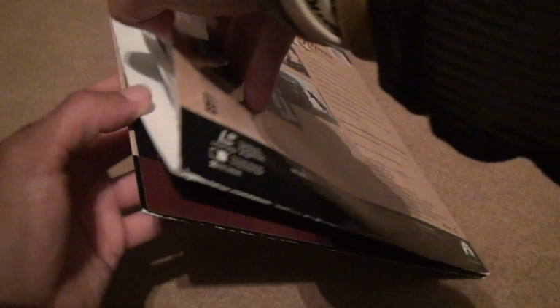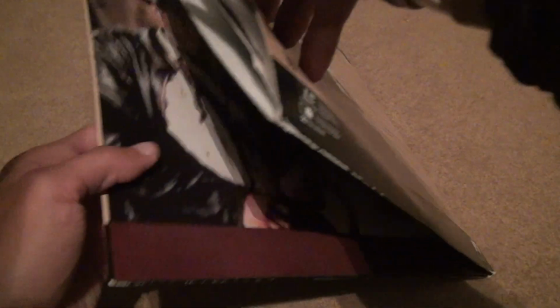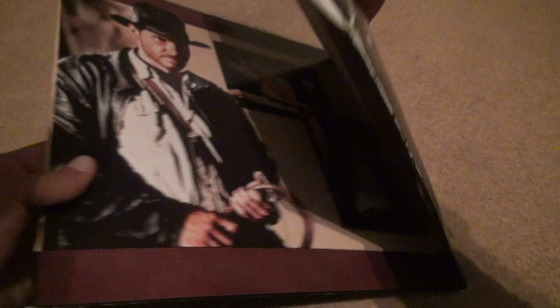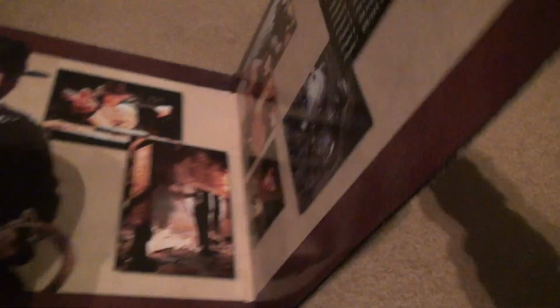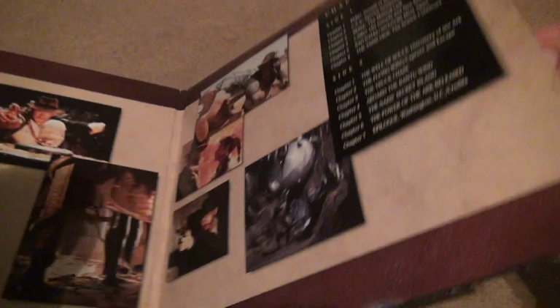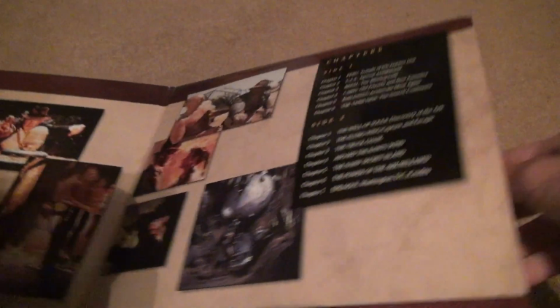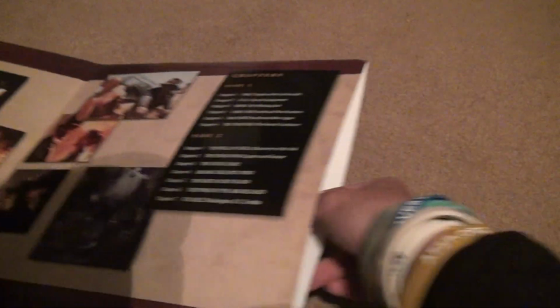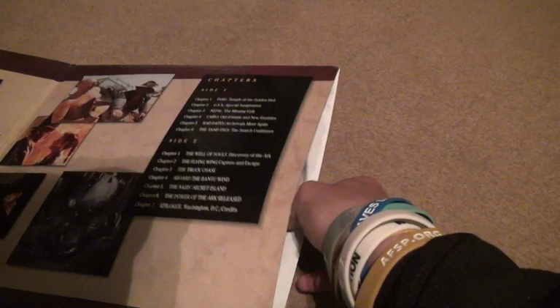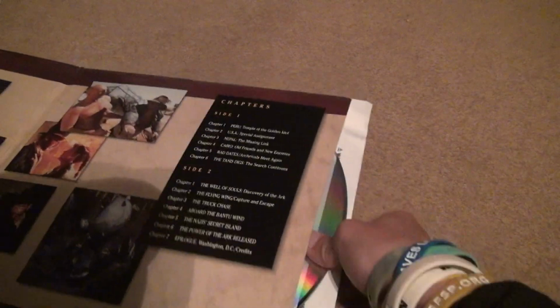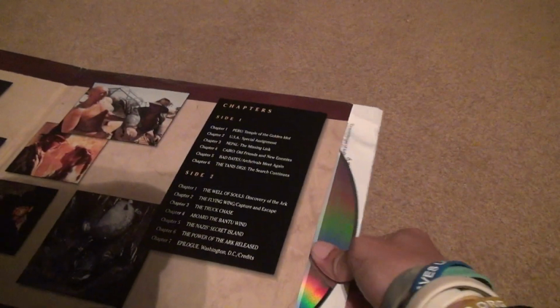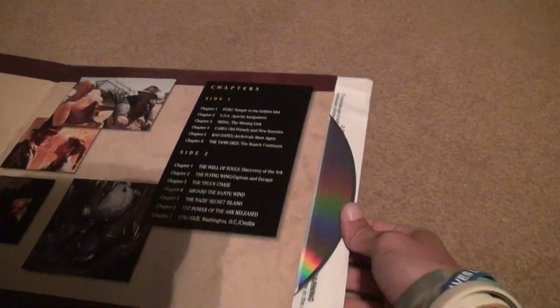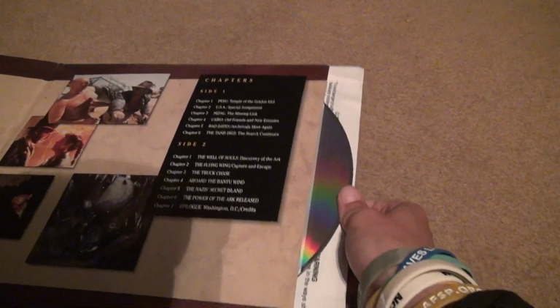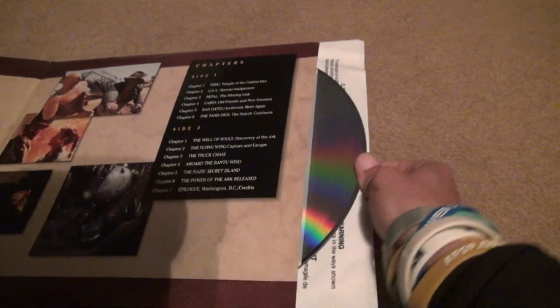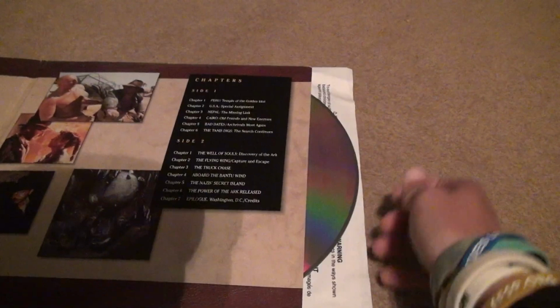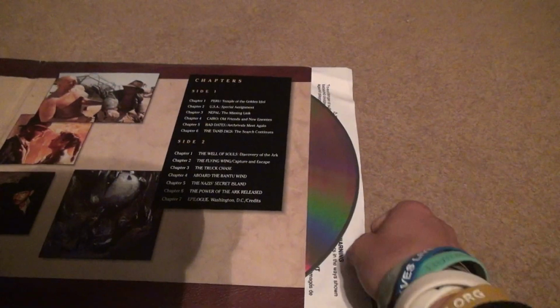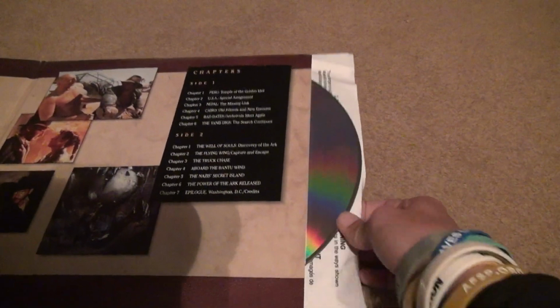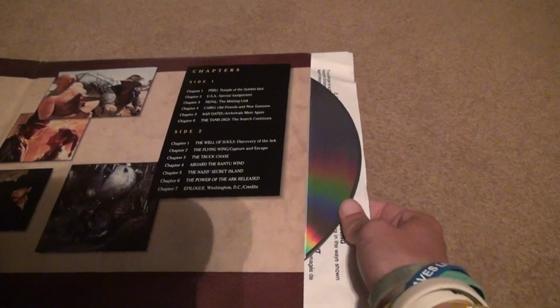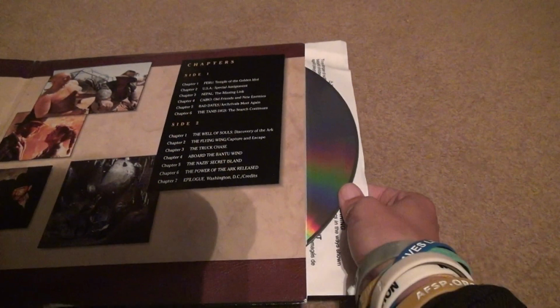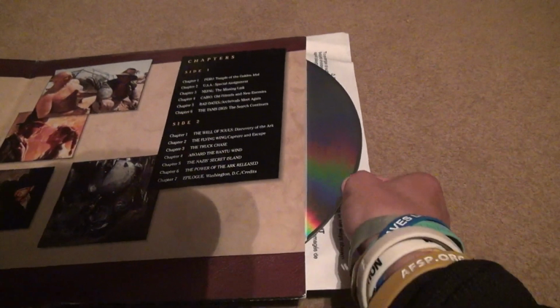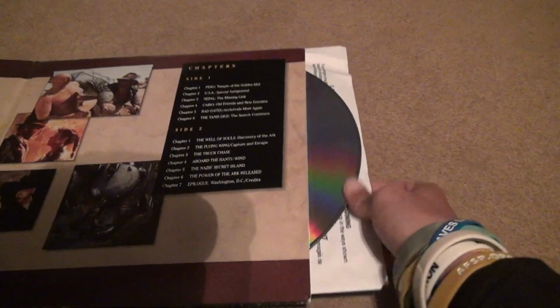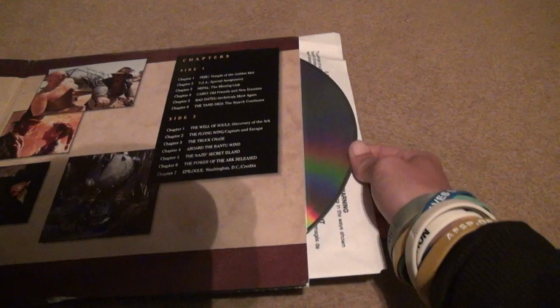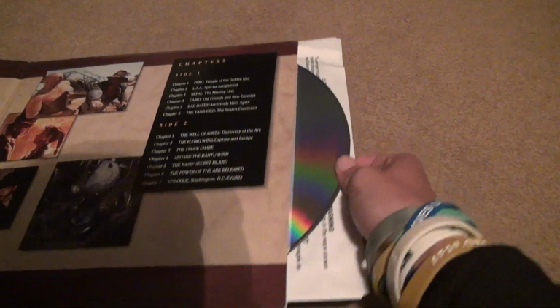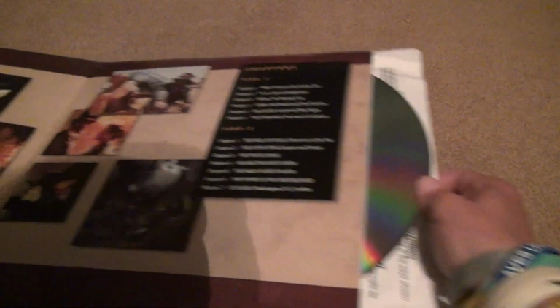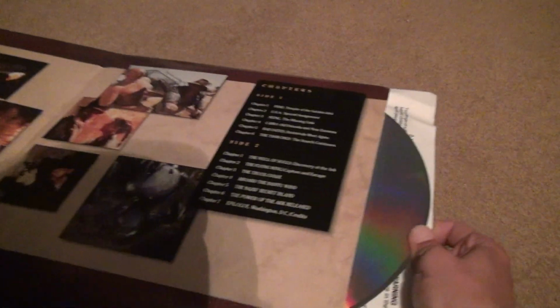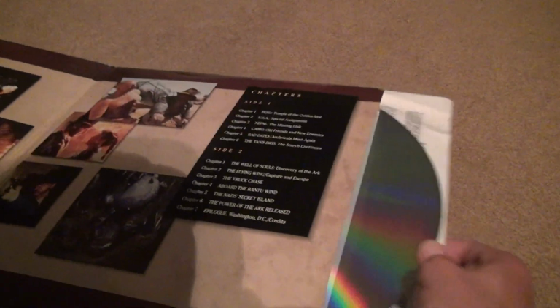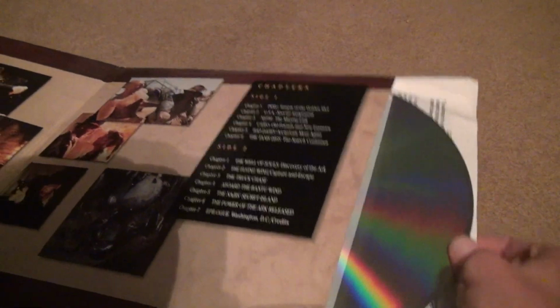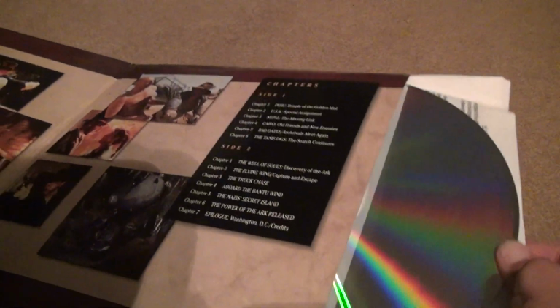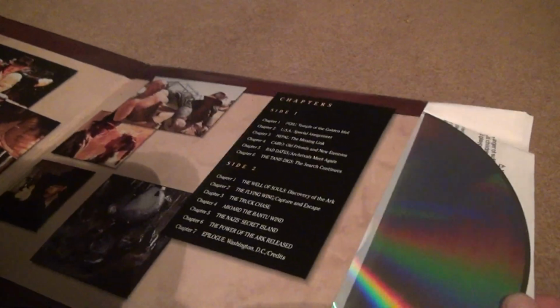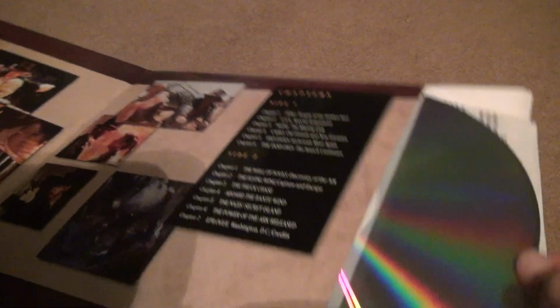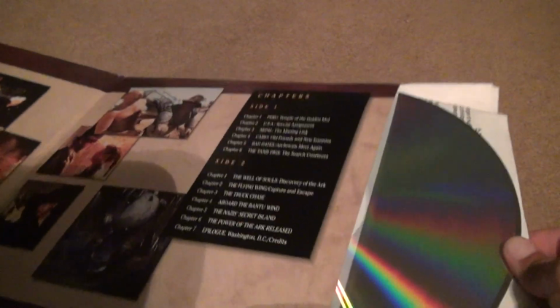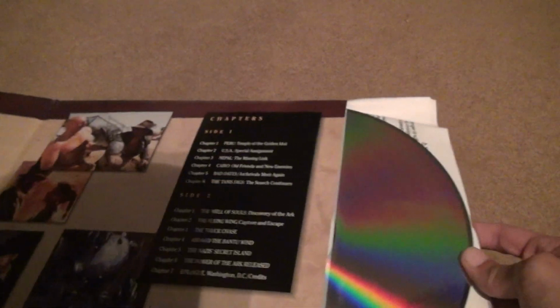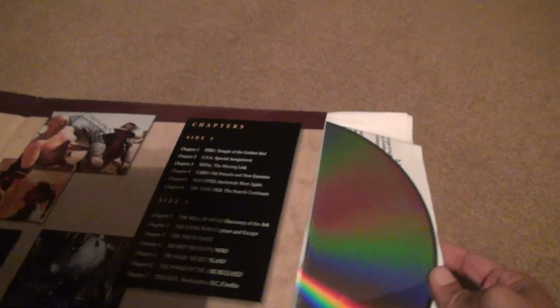This movie, I believe, is split up into different discs. Let's hope this is unlike the other discs.